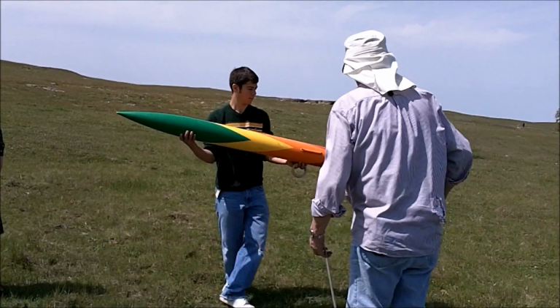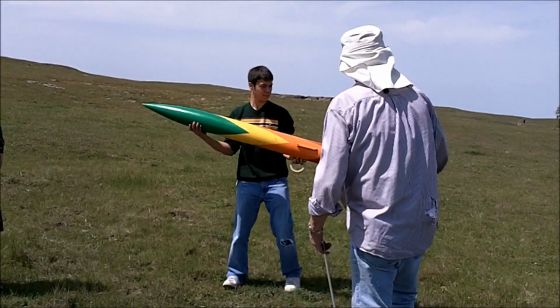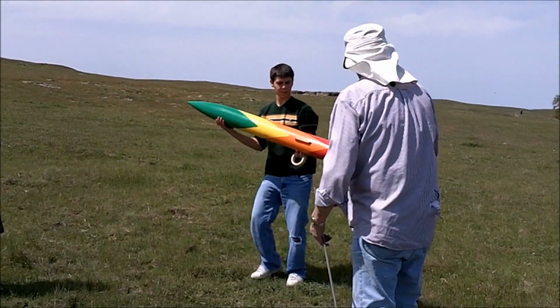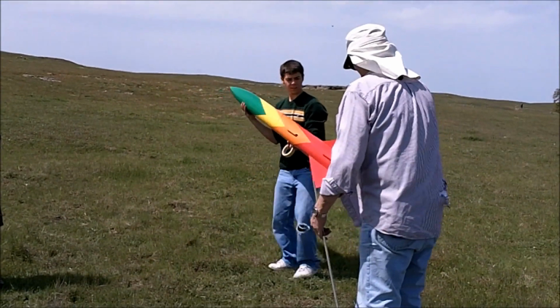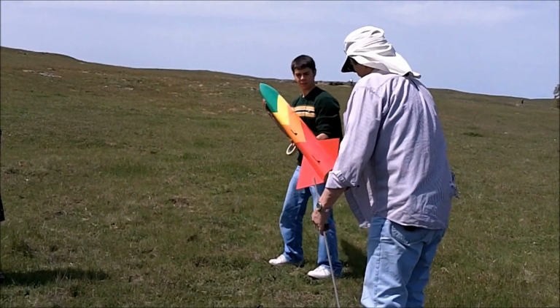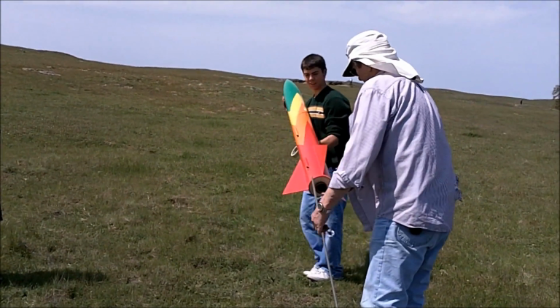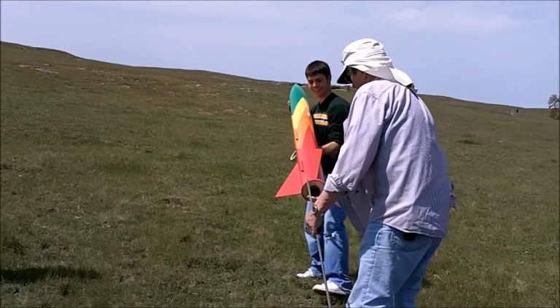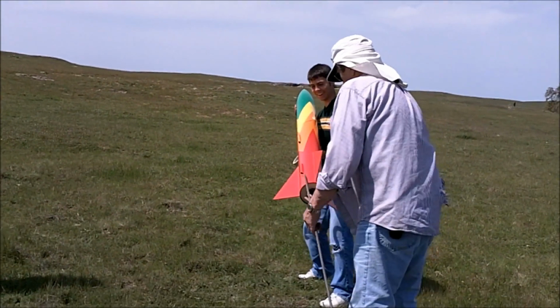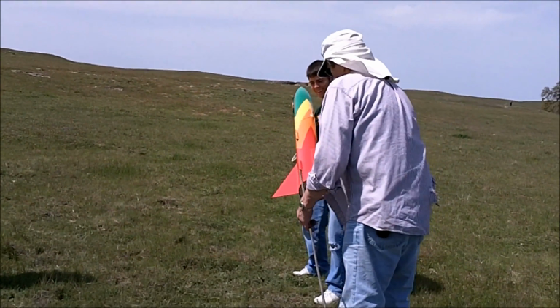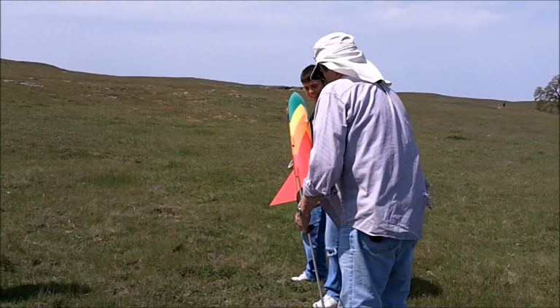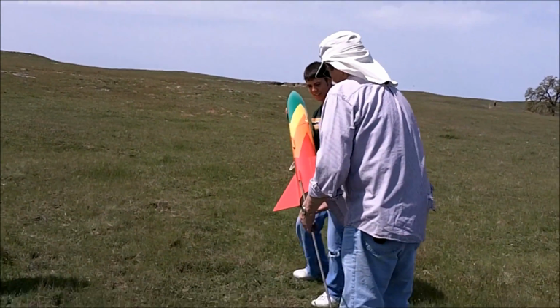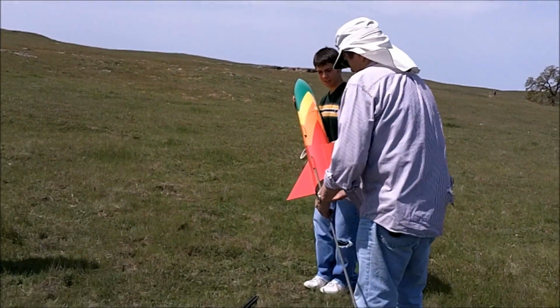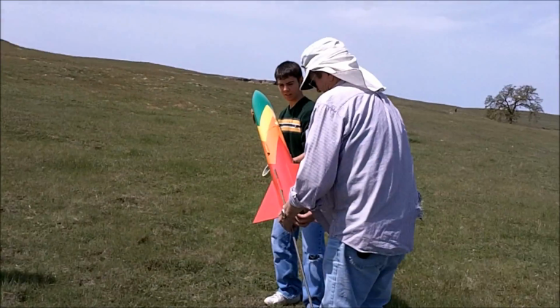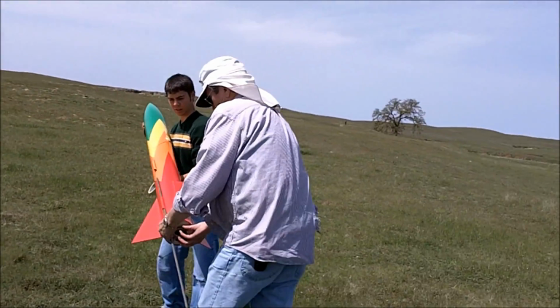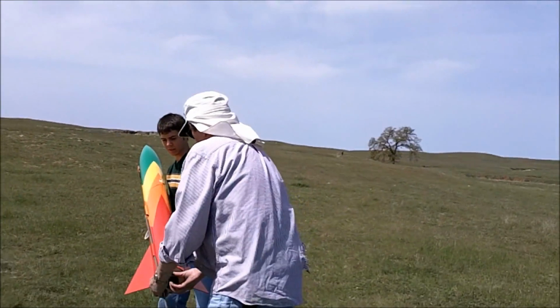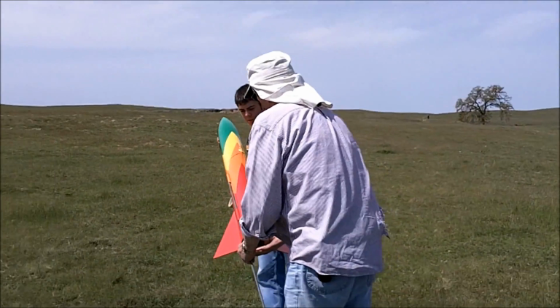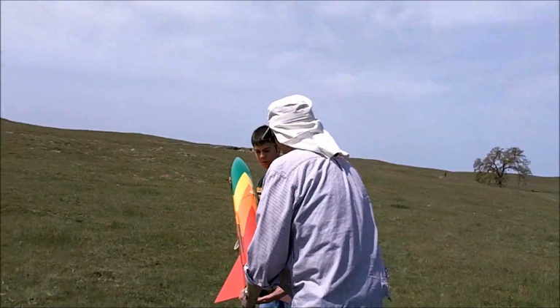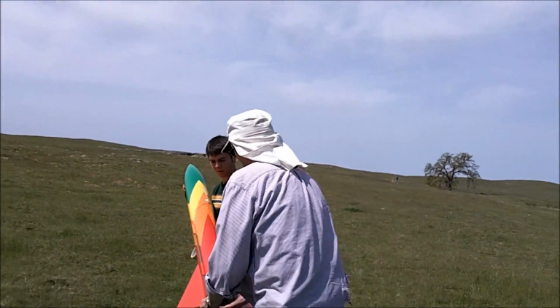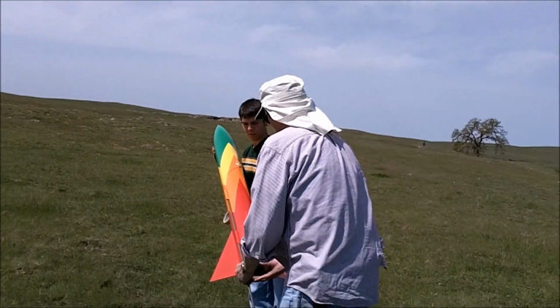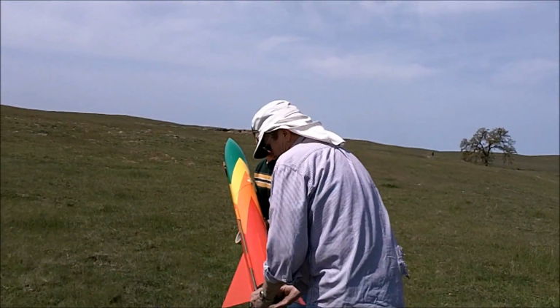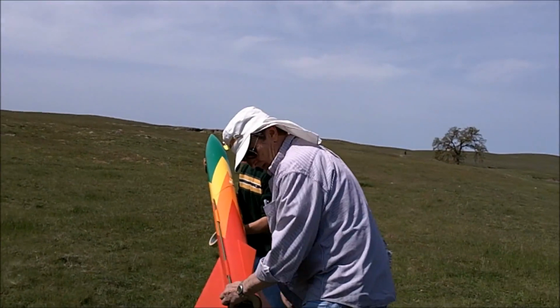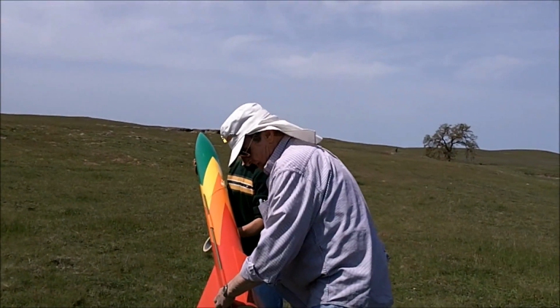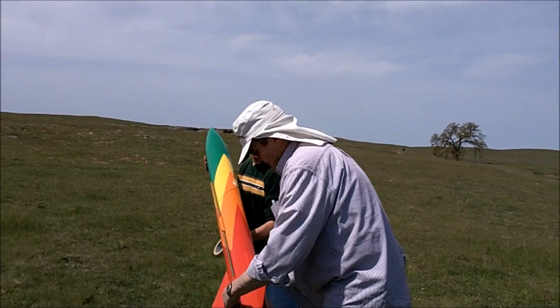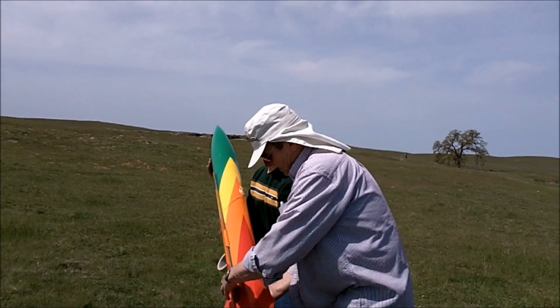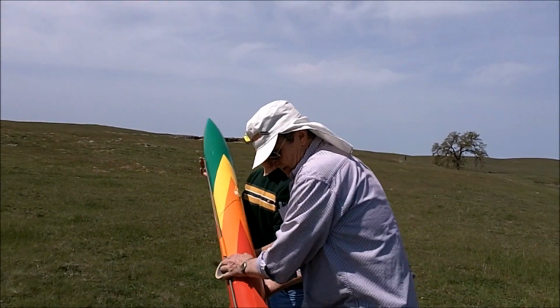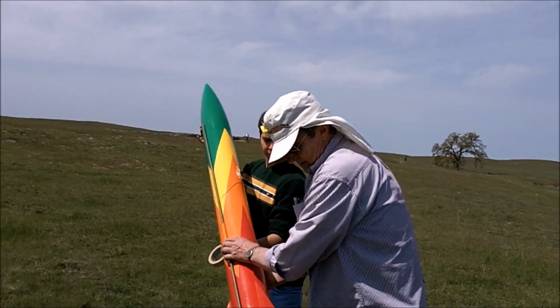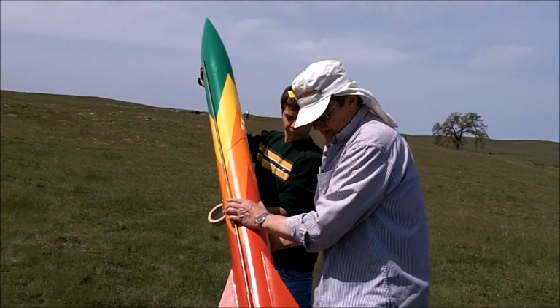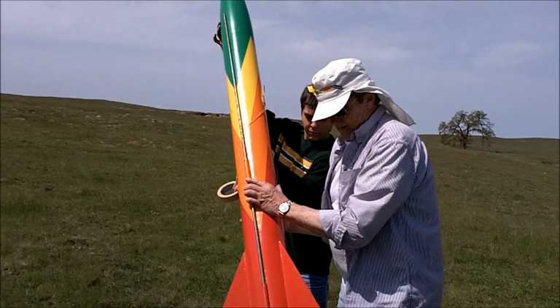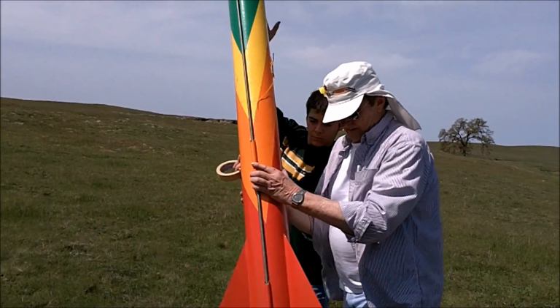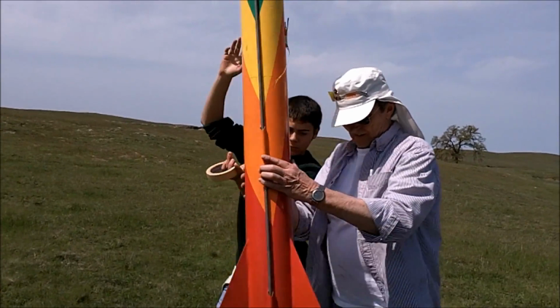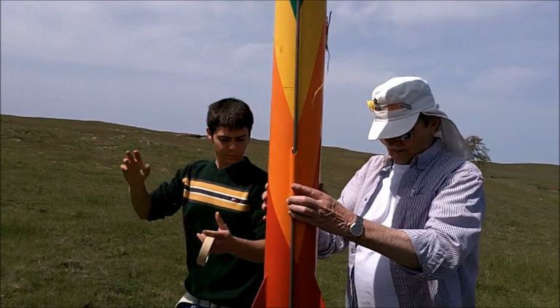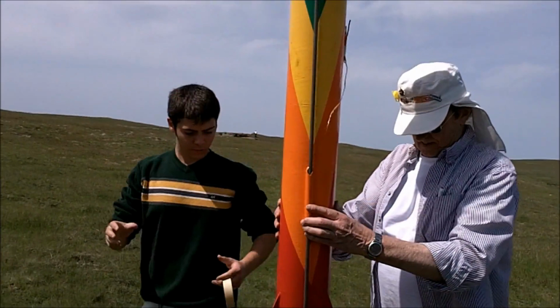That's the piñata rocket. They actually have a piñata rocket here — several pounds of candy are in it.